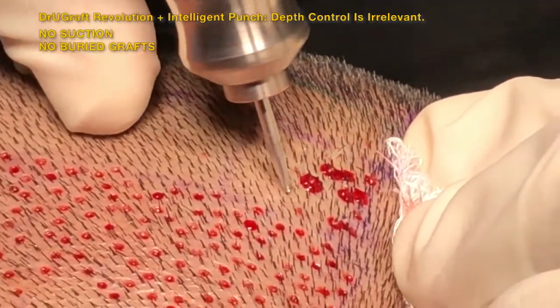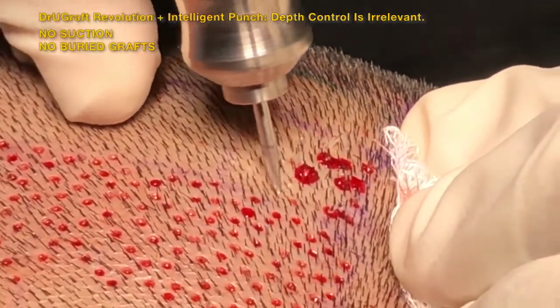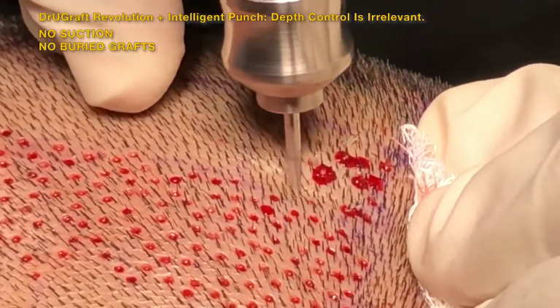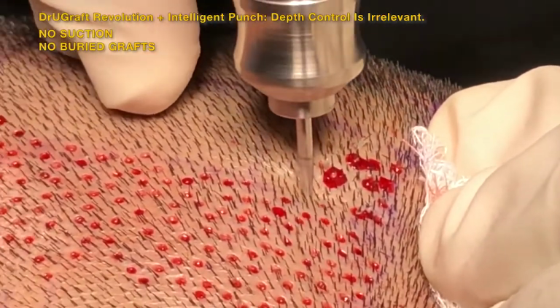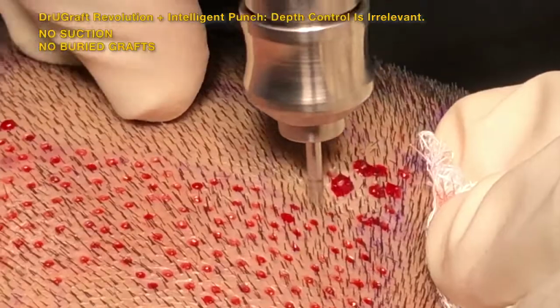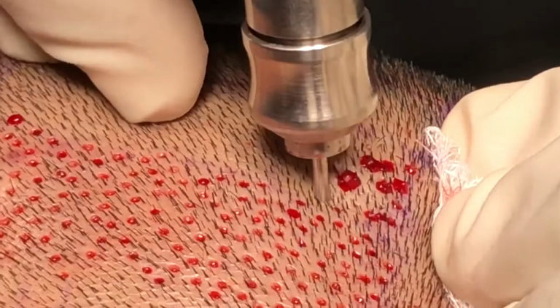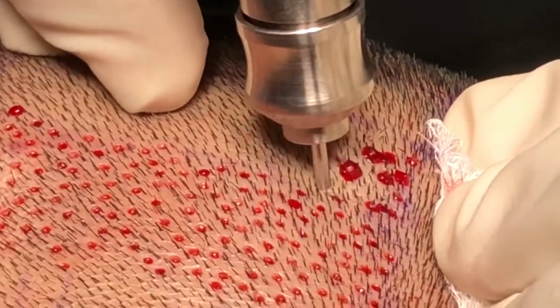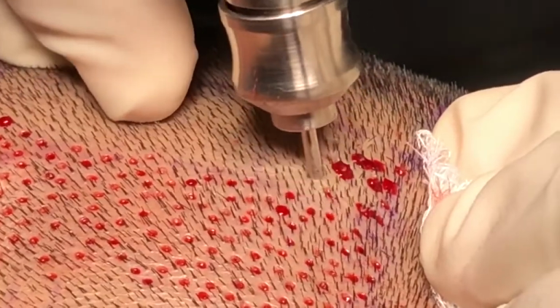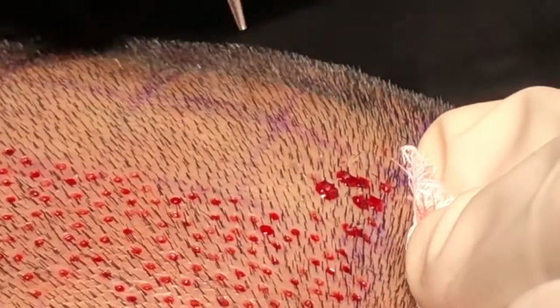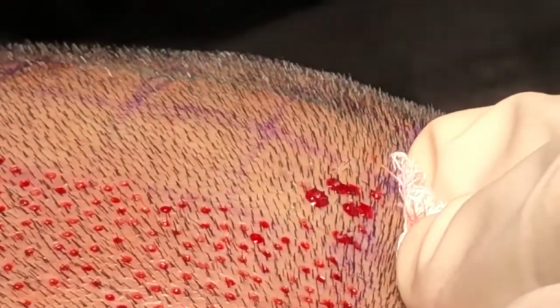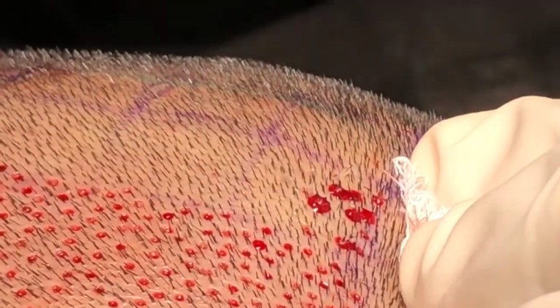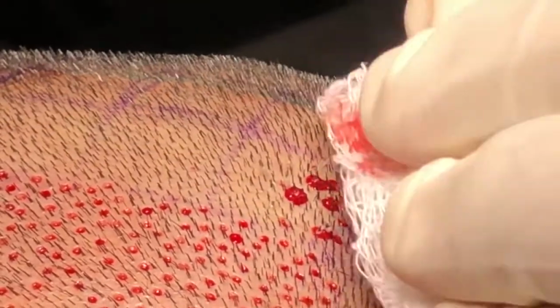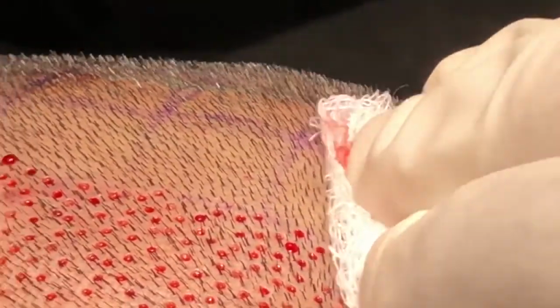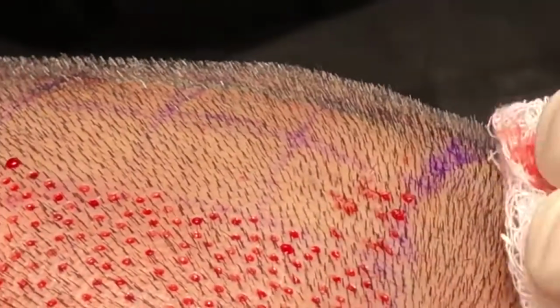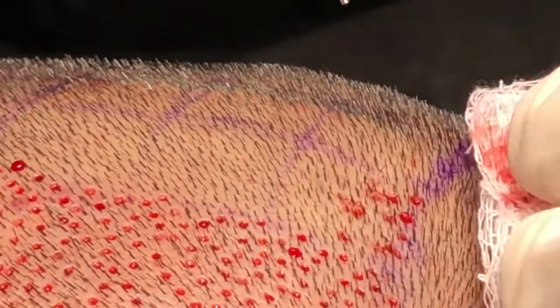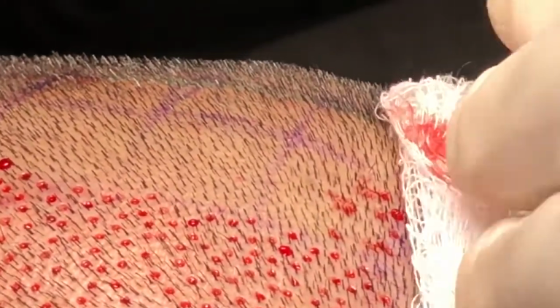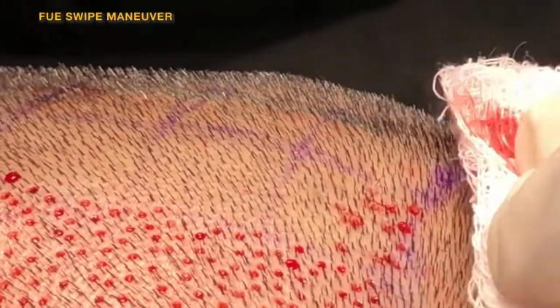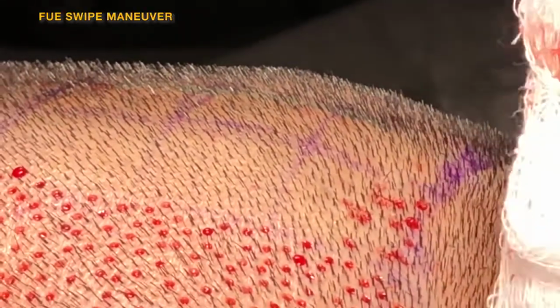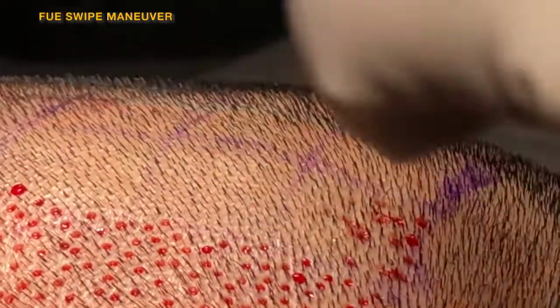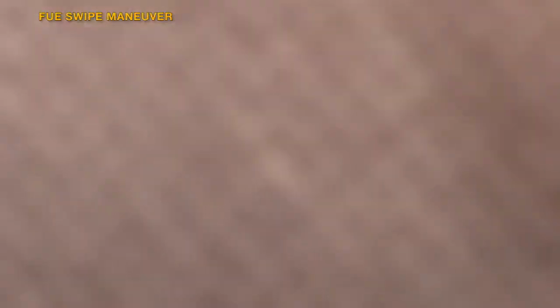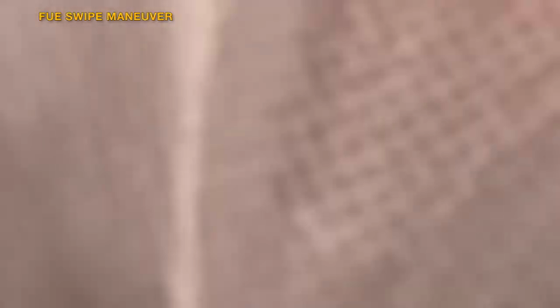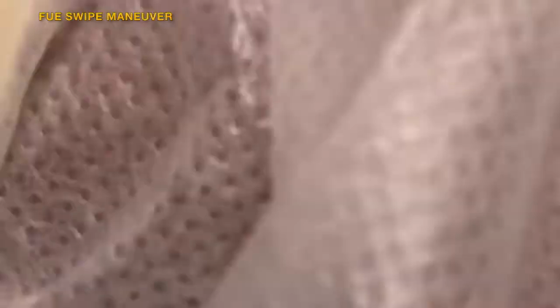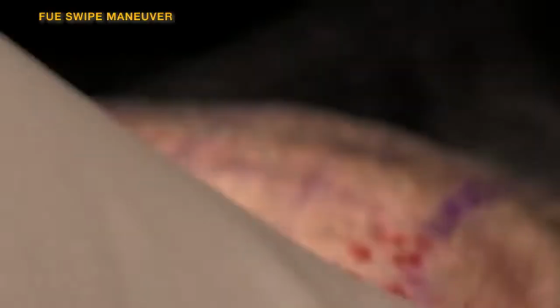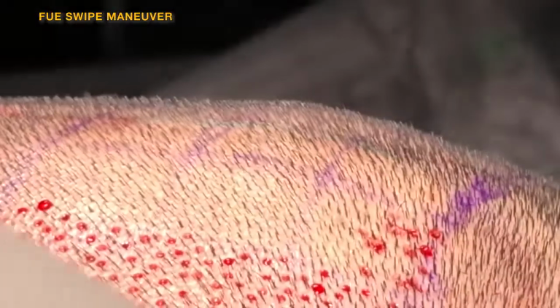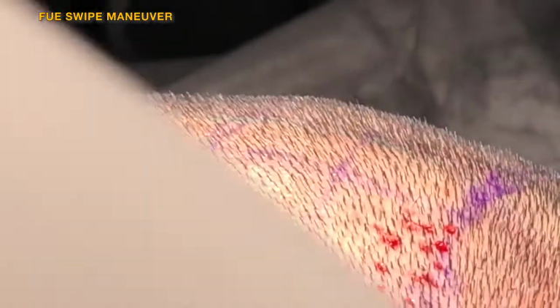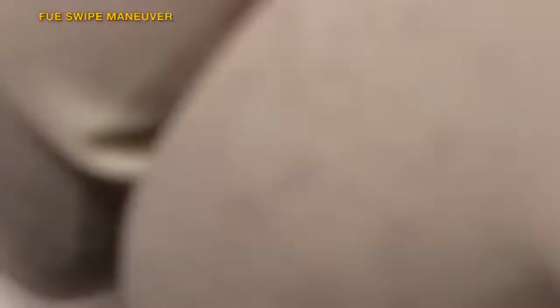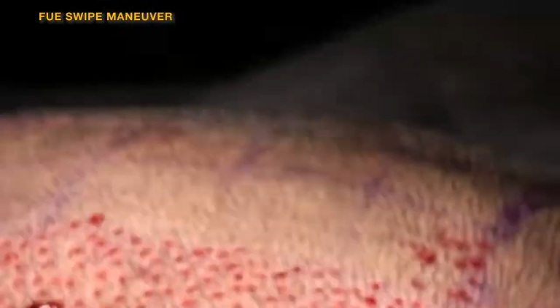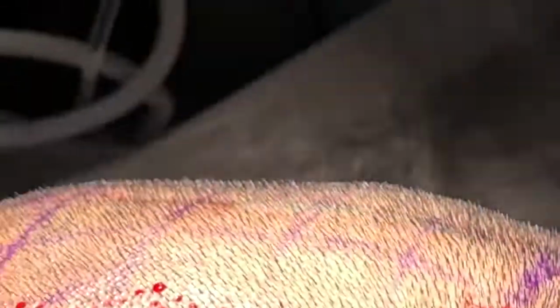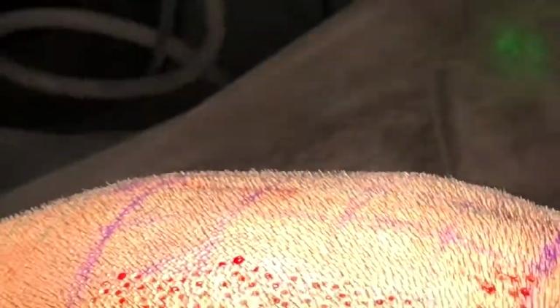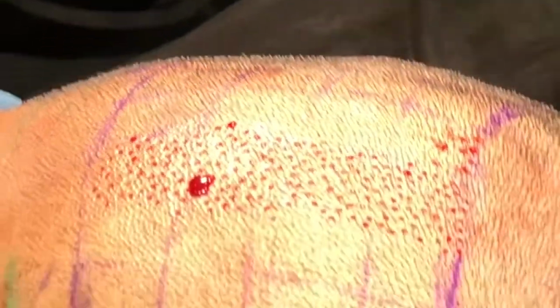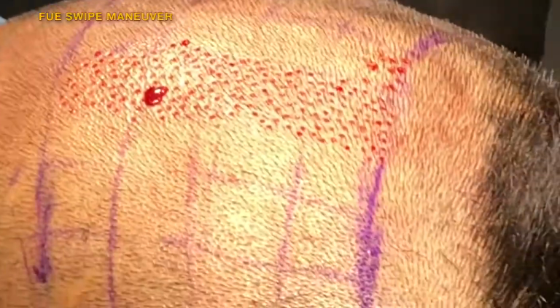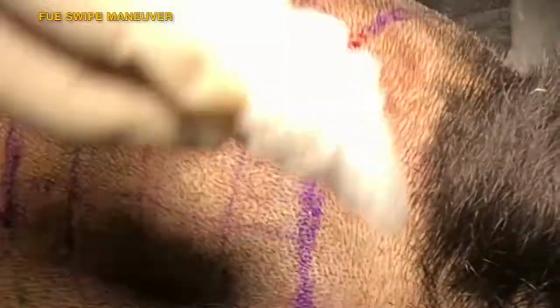Even when applying a large force and not being gentle on the back of the punch, the Dr. U Graft punch itself is the one that dictates how deep it should go and where to stop, making life much easier.